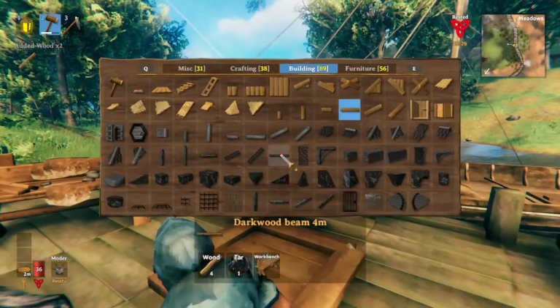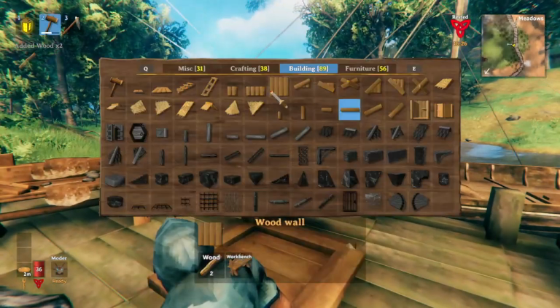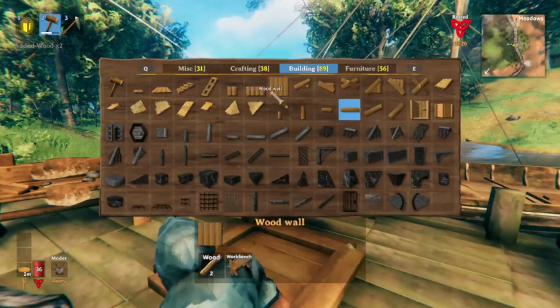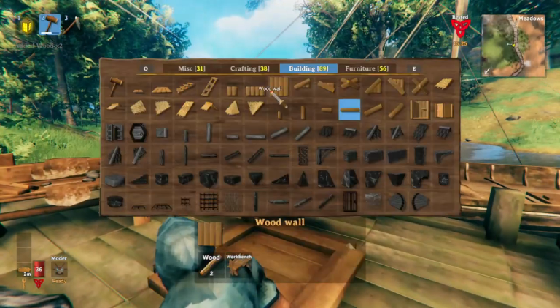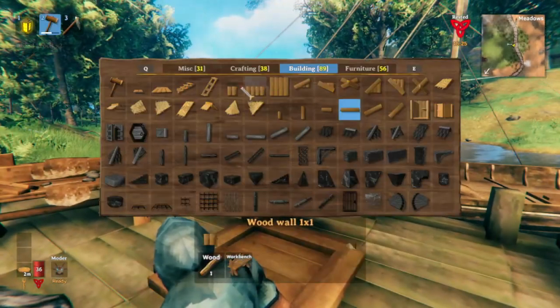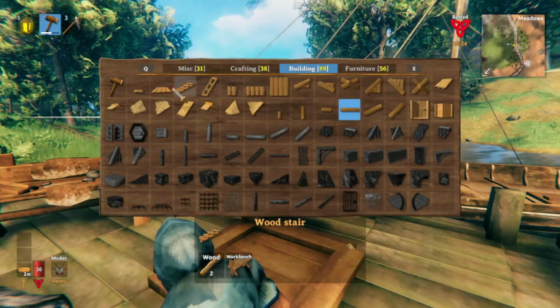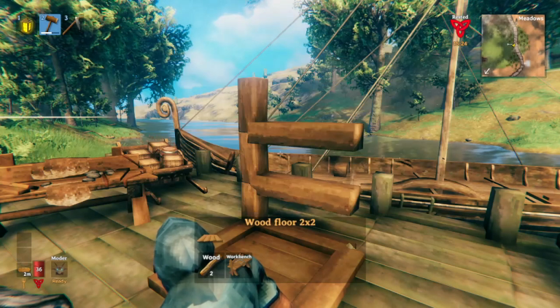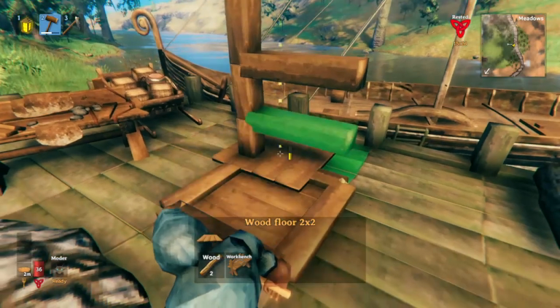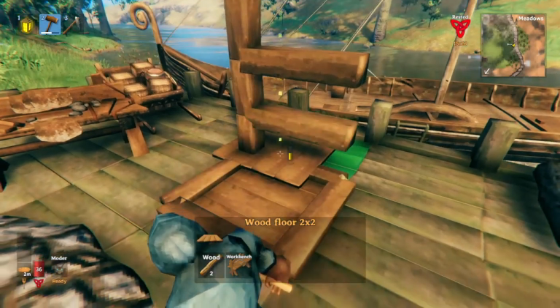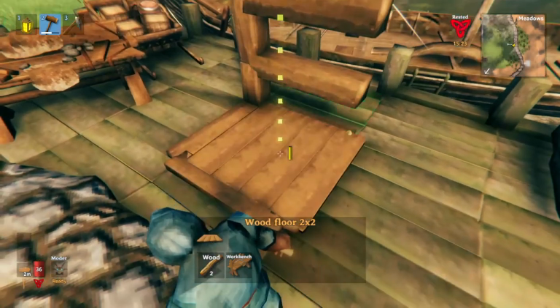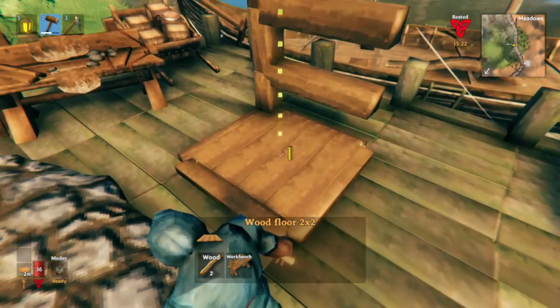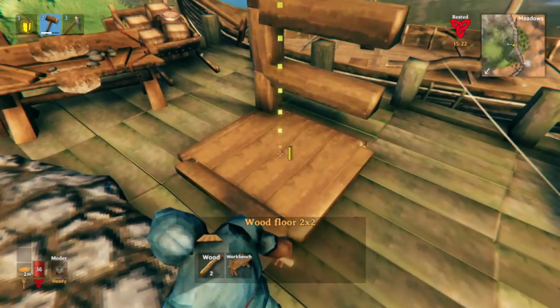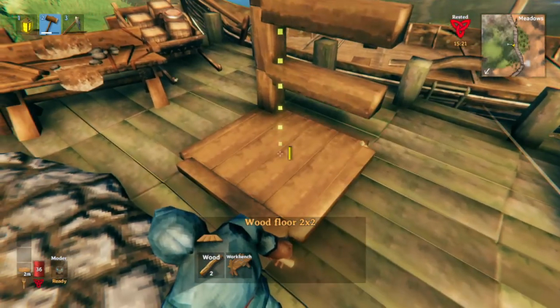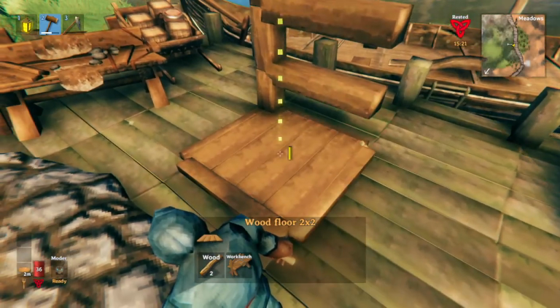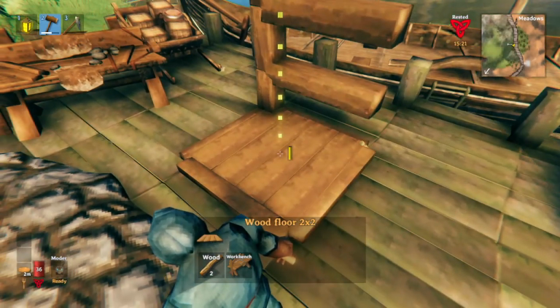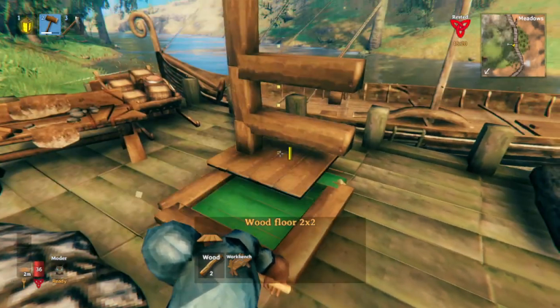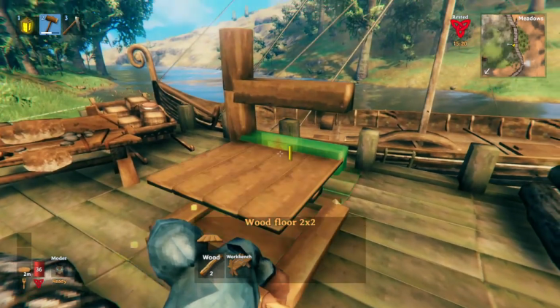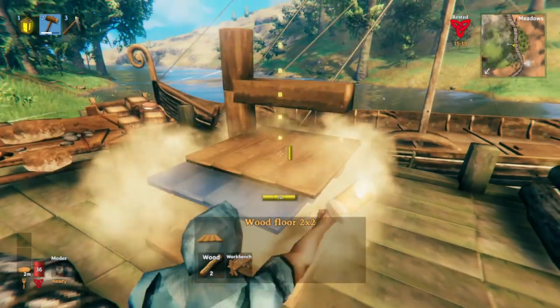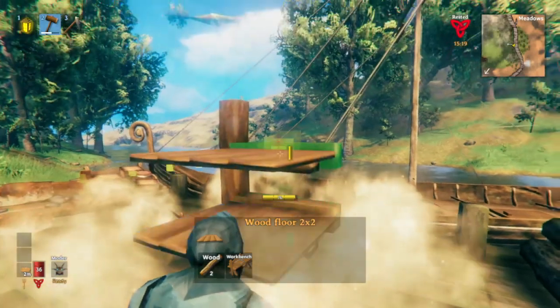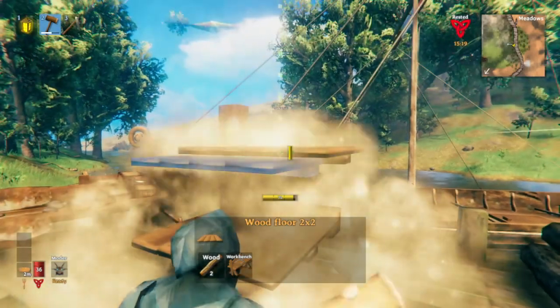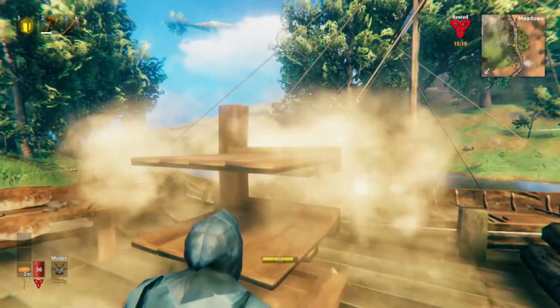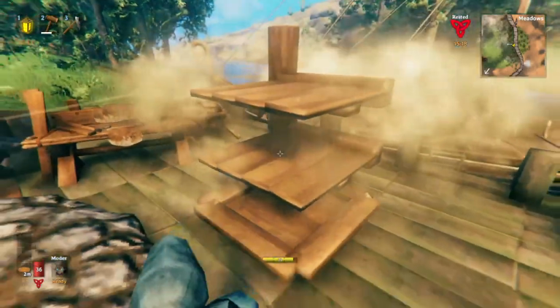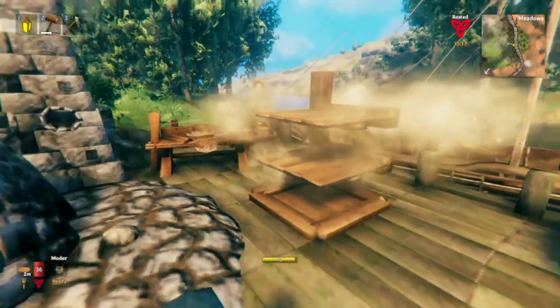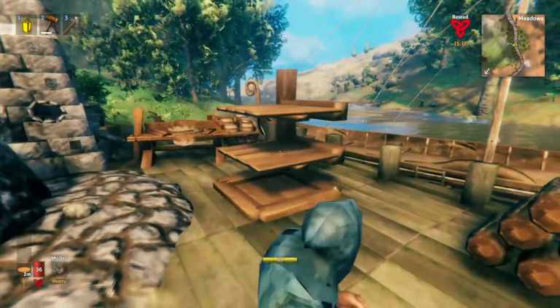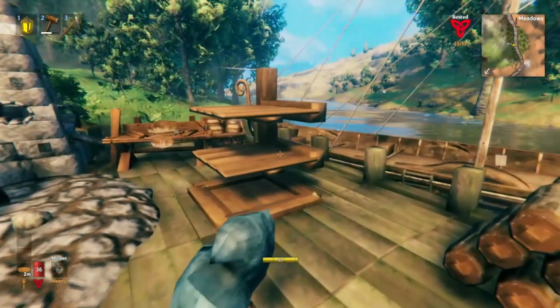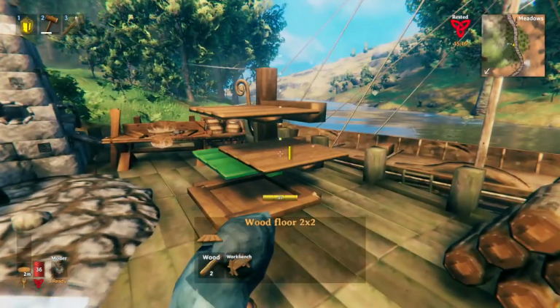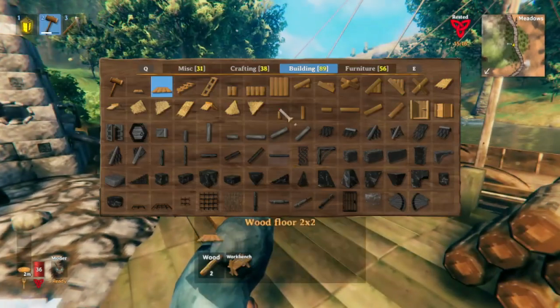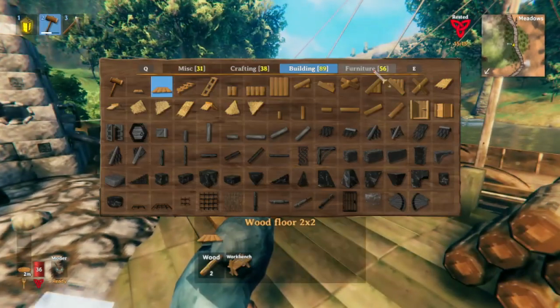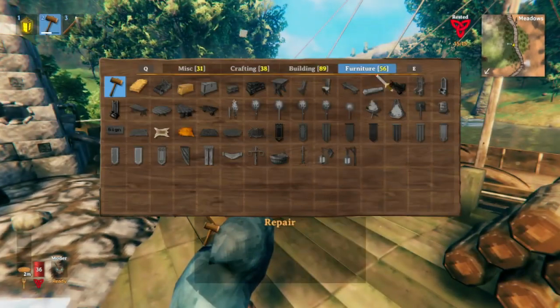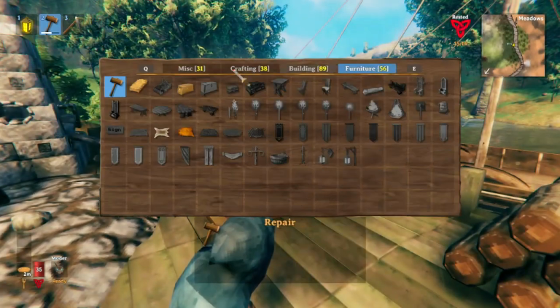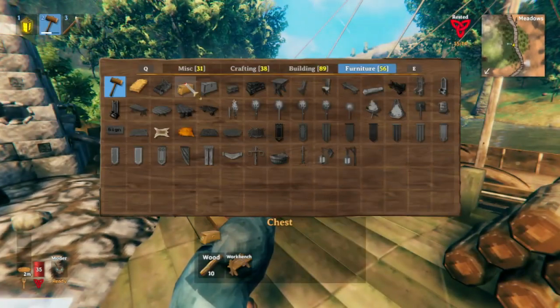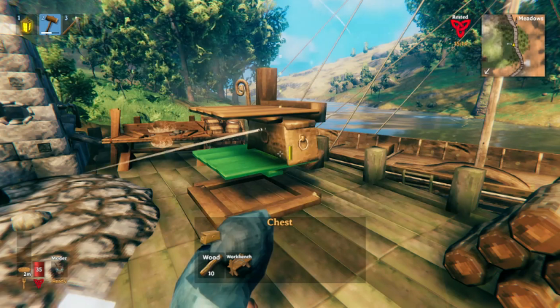Now what you're gonna do is place the floors. We already have one there but you might need to put that piece and then you go here and then here. And now all we need is to fill the chests.